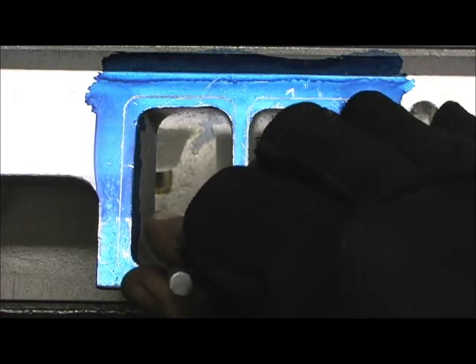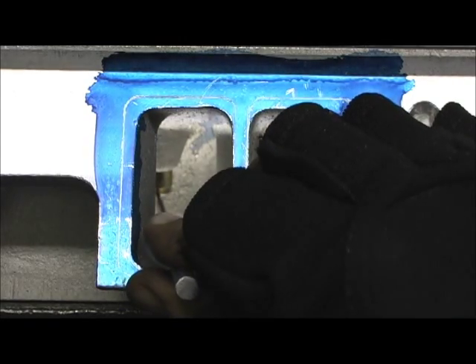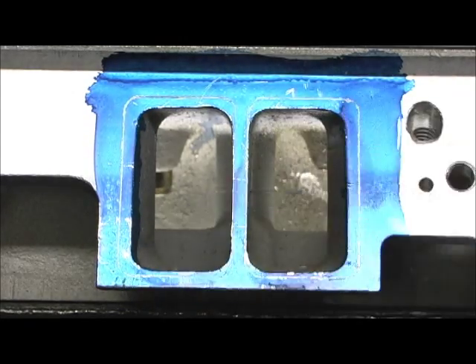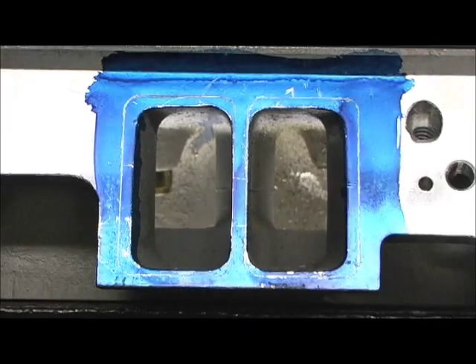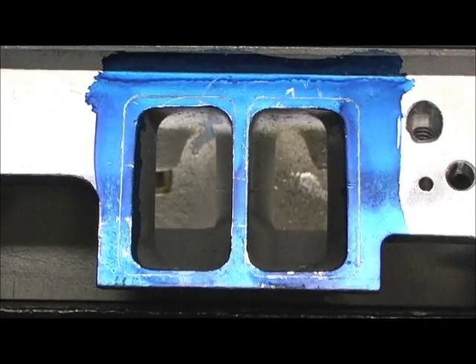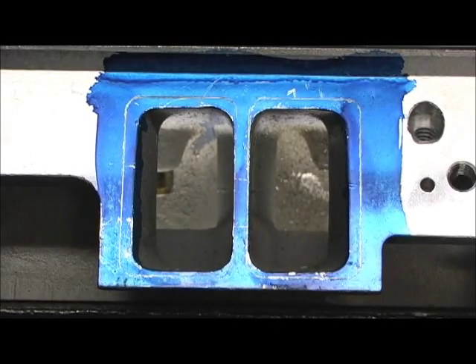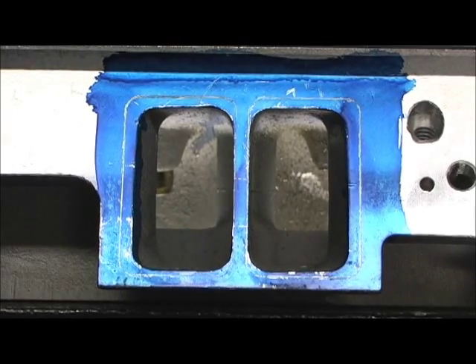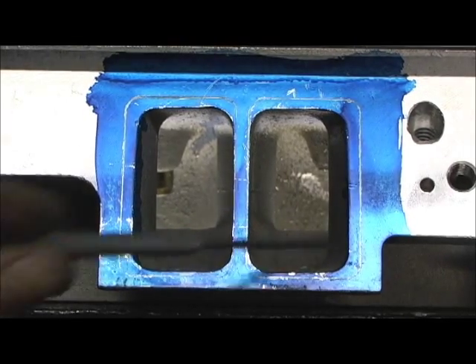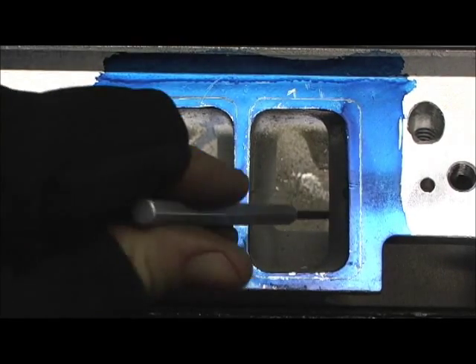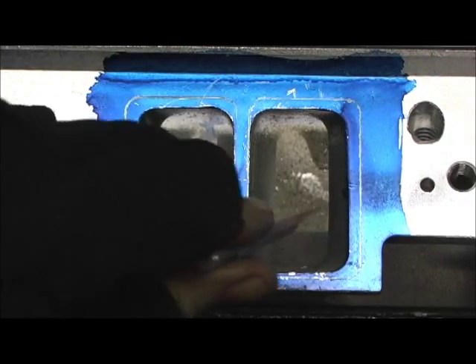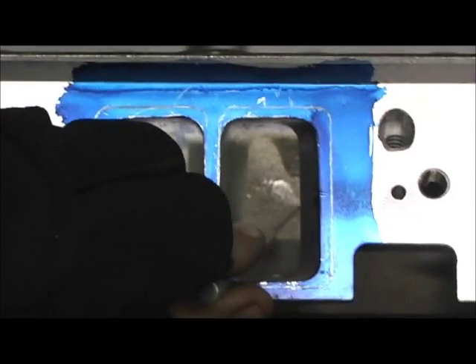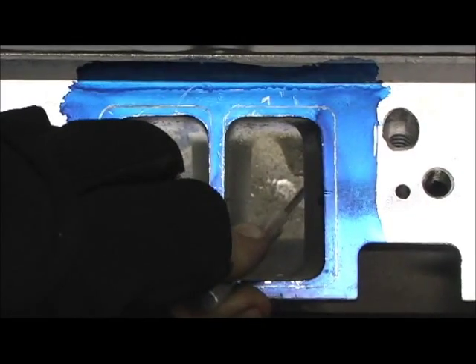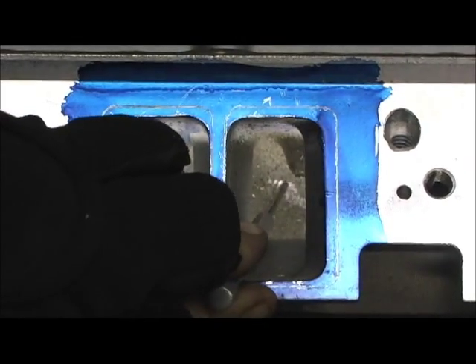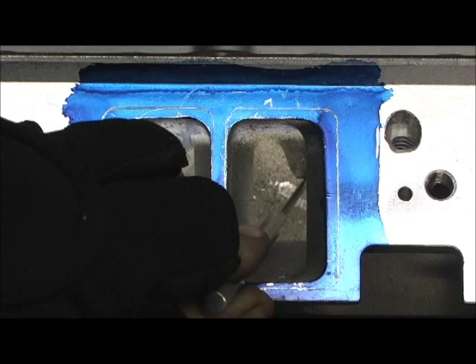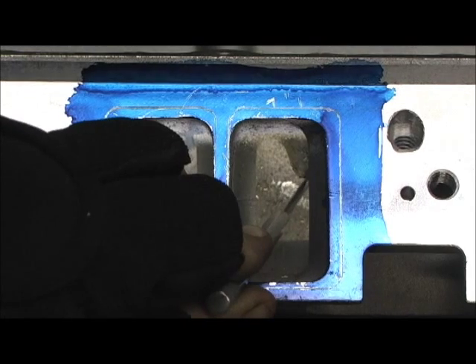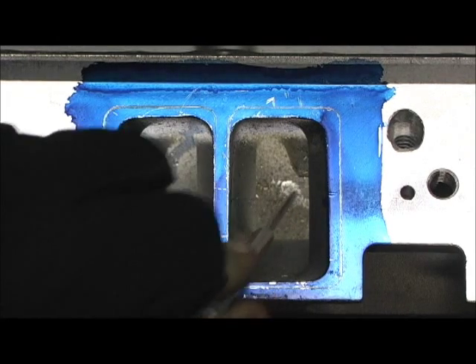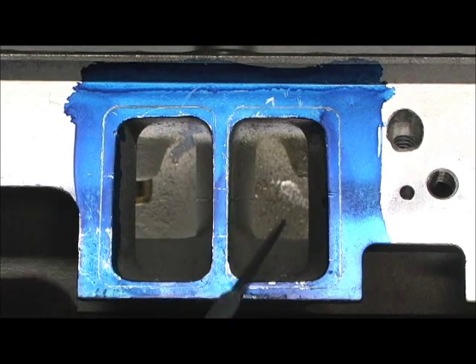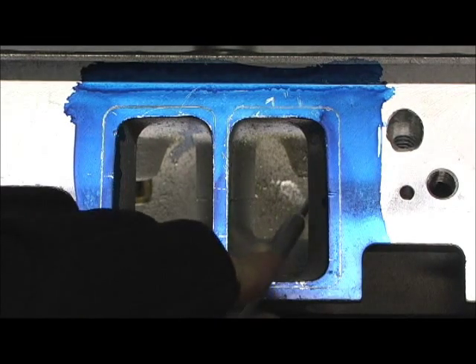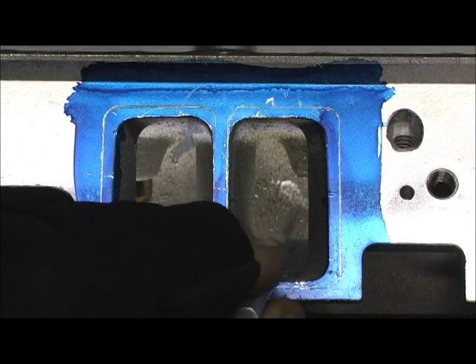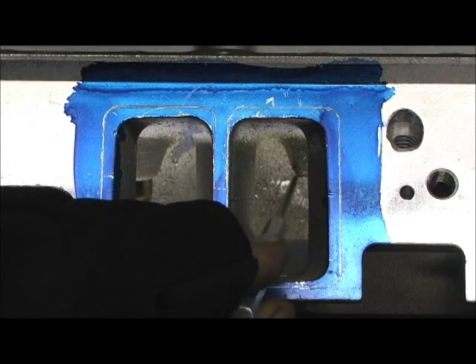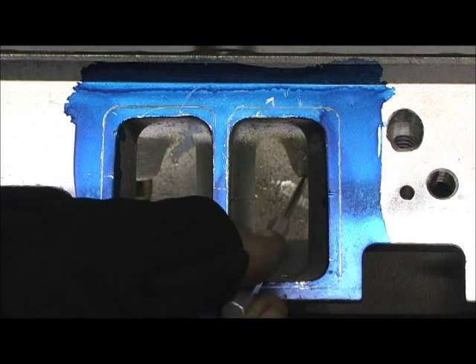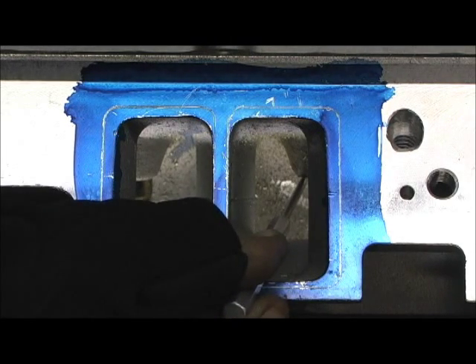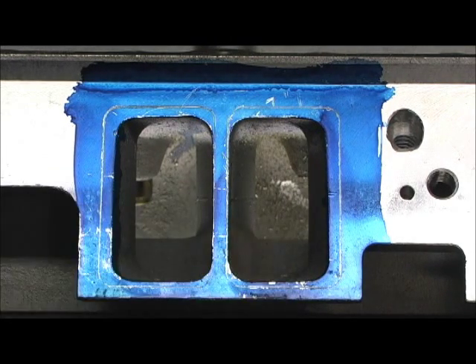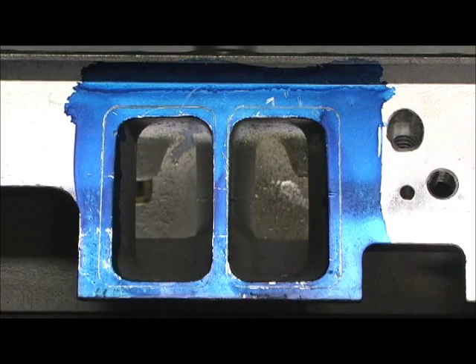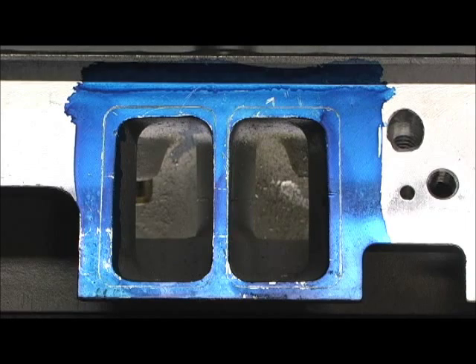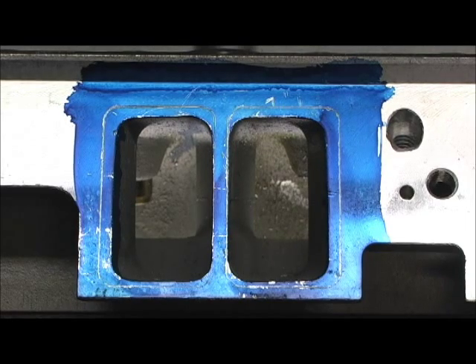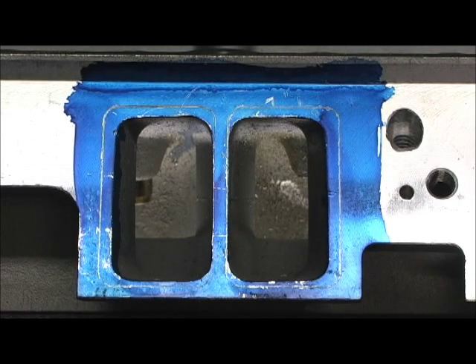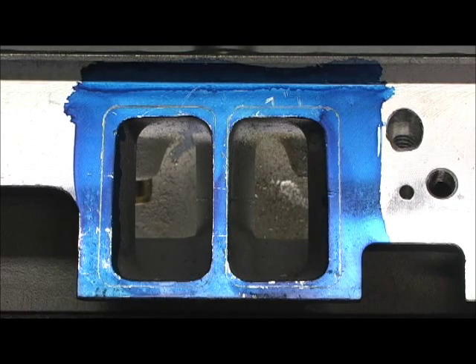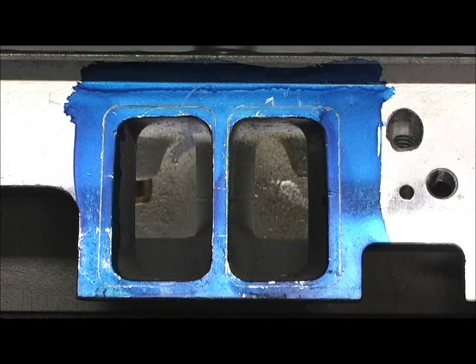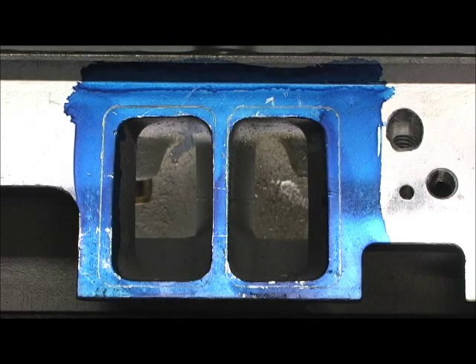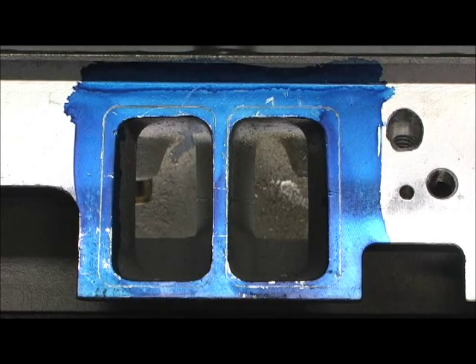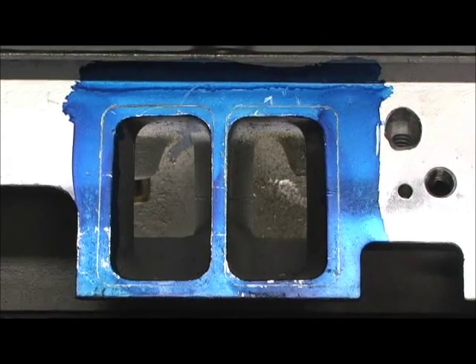Look at the difference now — no guide sticking out, none protruding. Right there we've got a significant improvement. Now let's concentrate on the real culprit here.